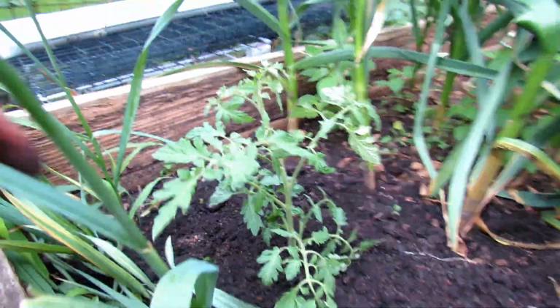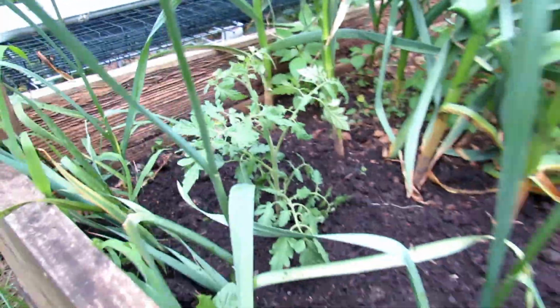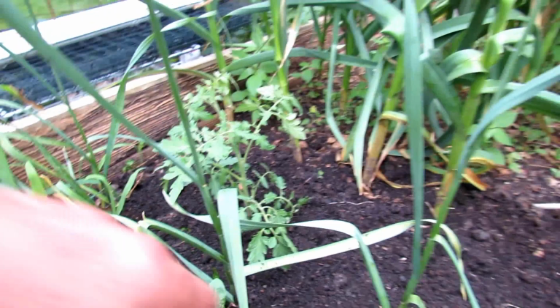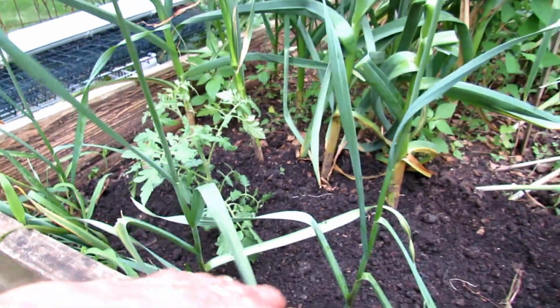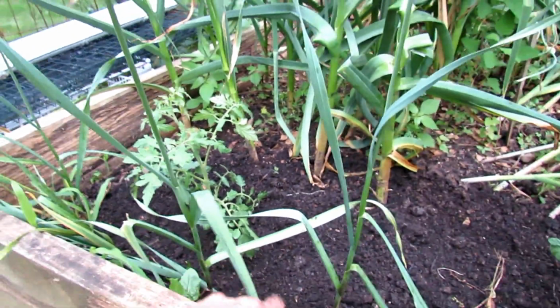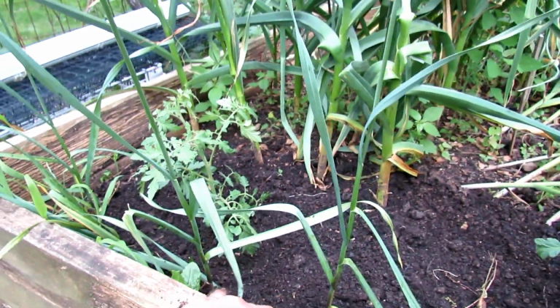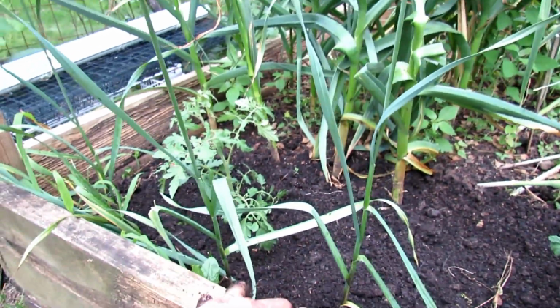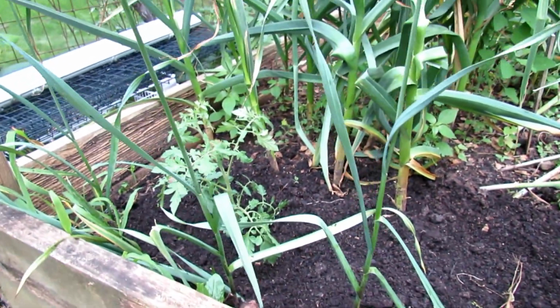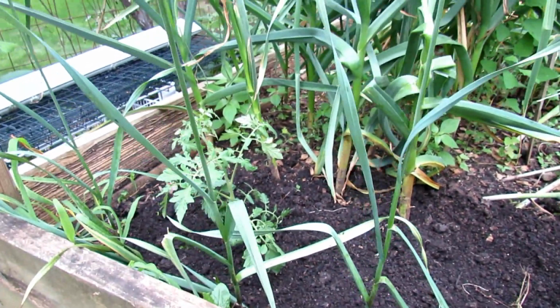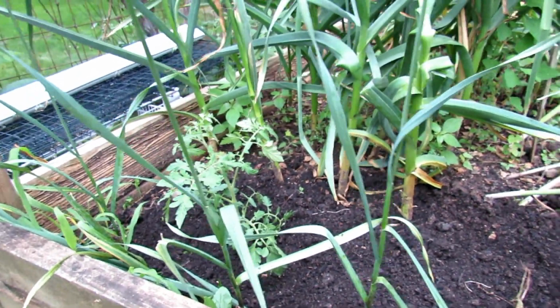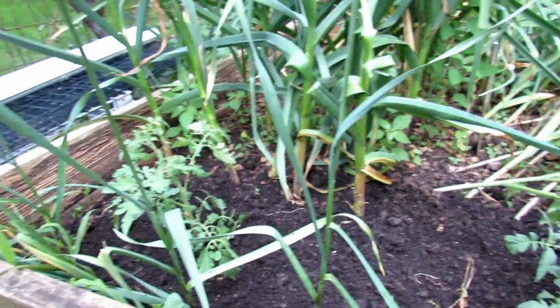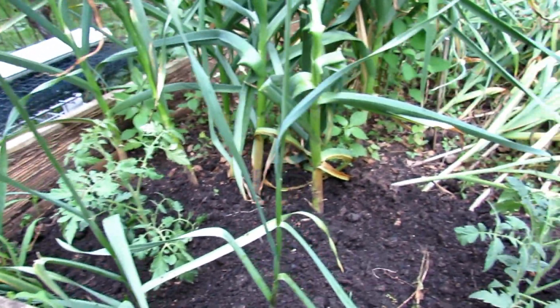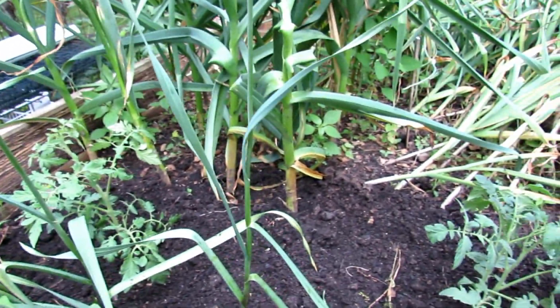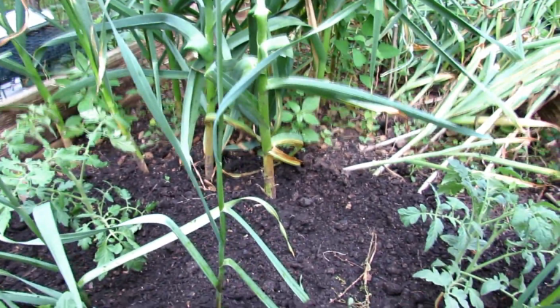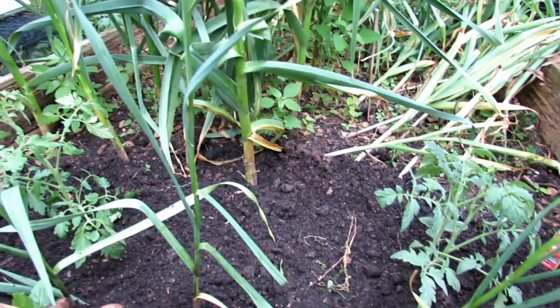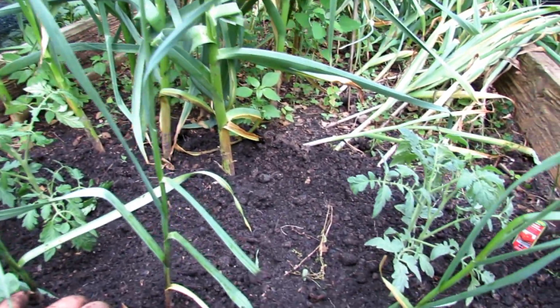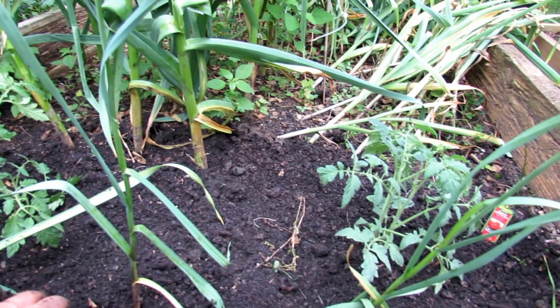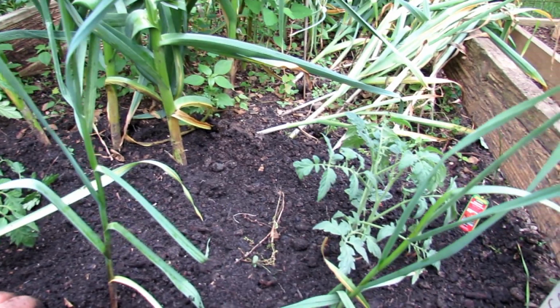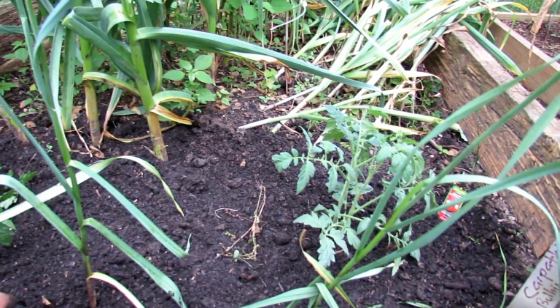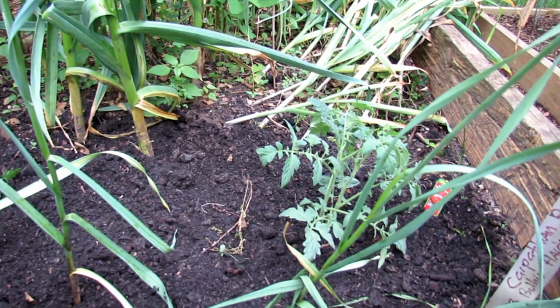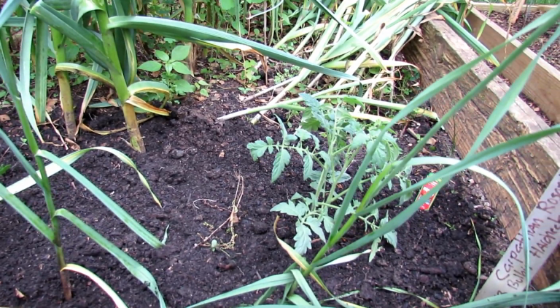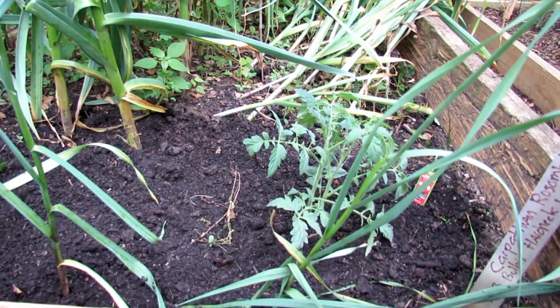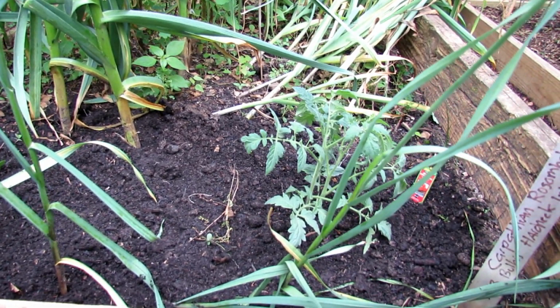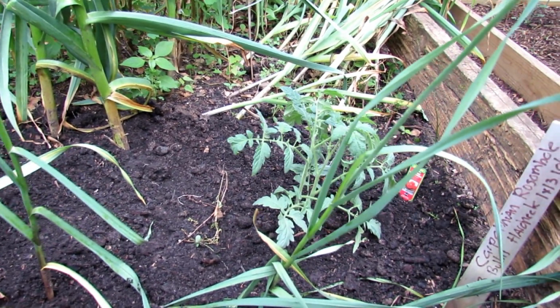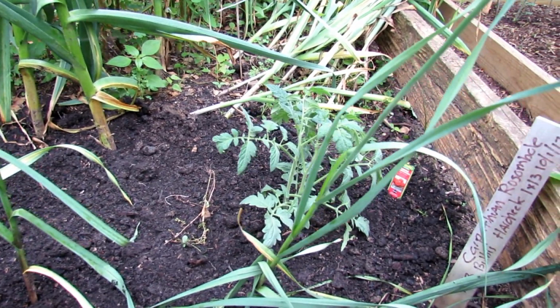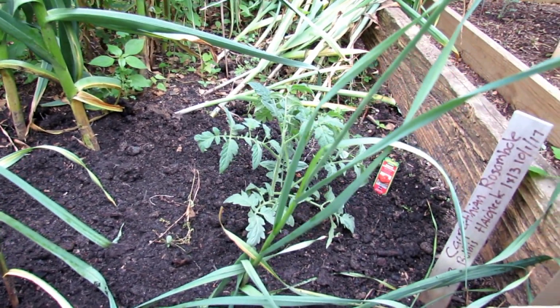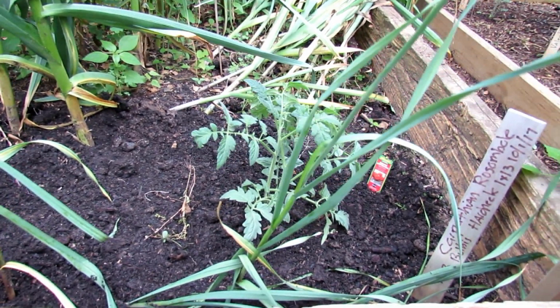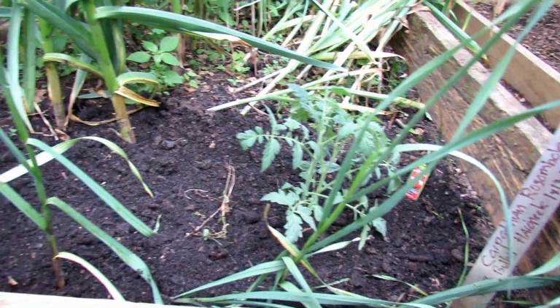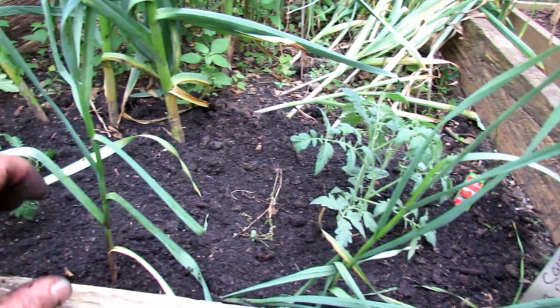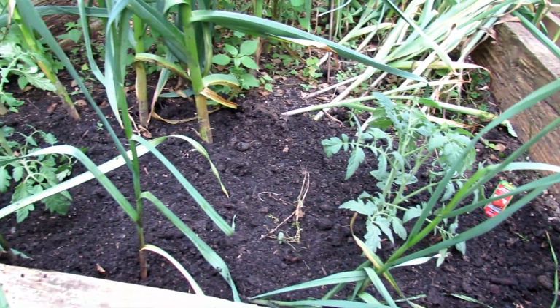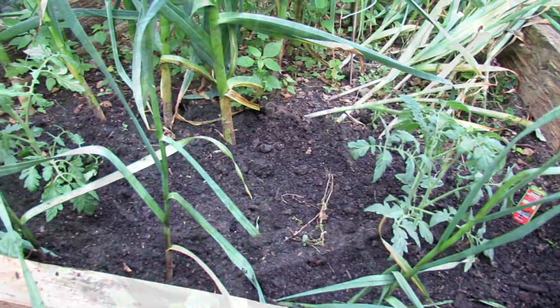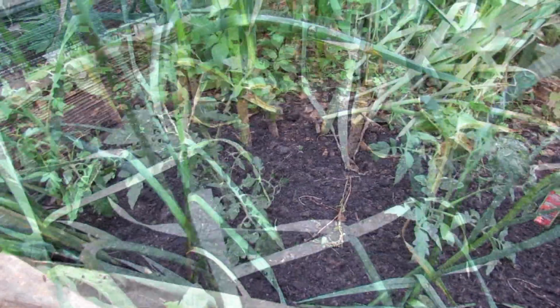They're not going to get any other fertilizer. They'll both get sprayed with a baking soda spray equally, because I get early blight in my area come late June, early July. But that's the start of the experiment.